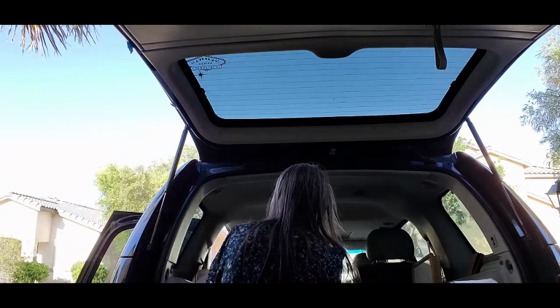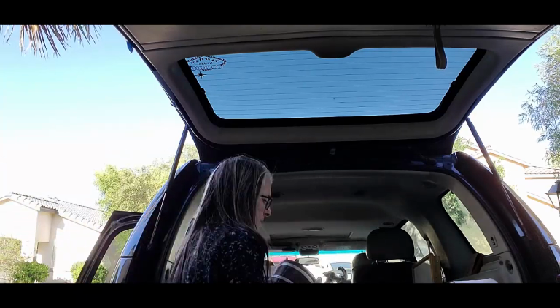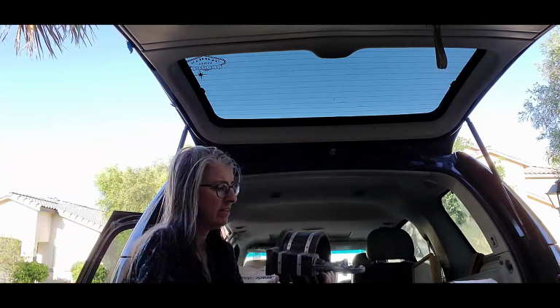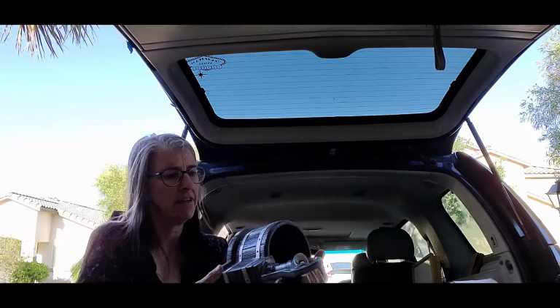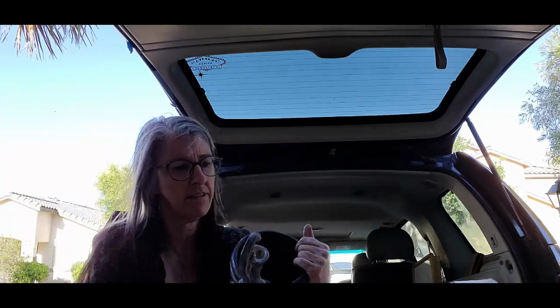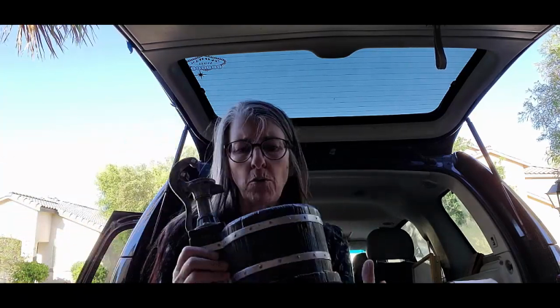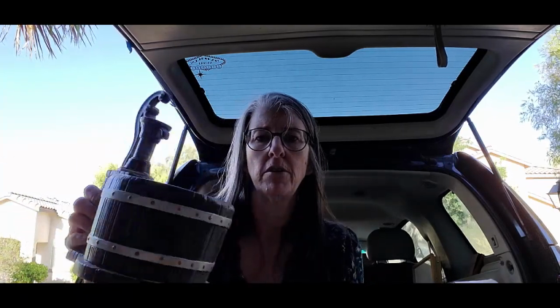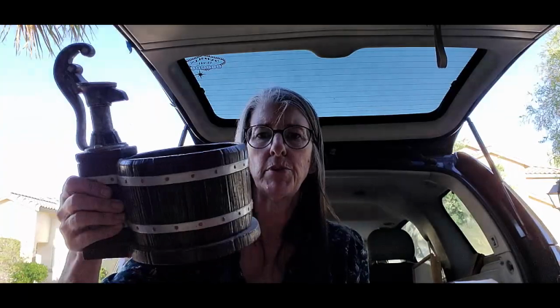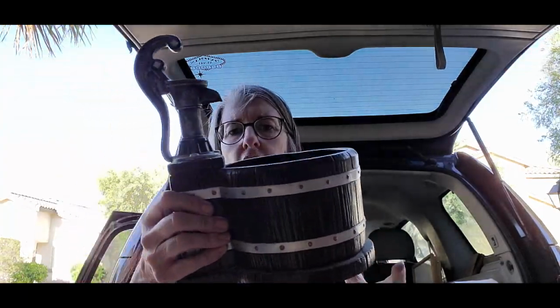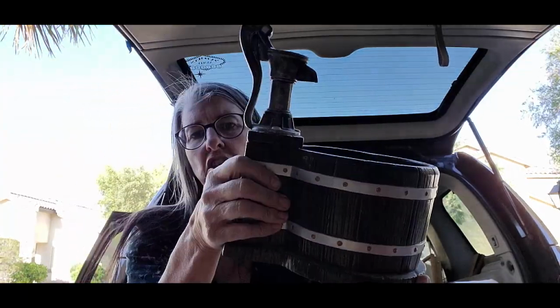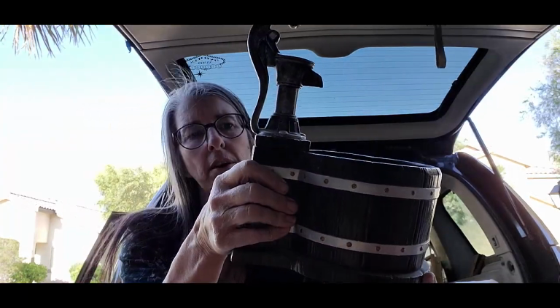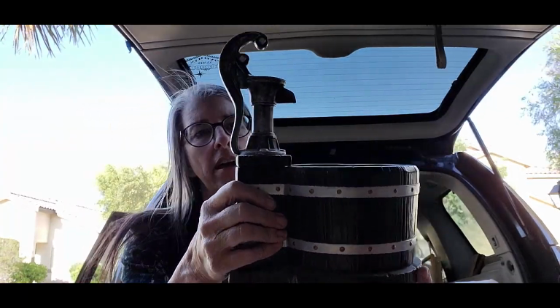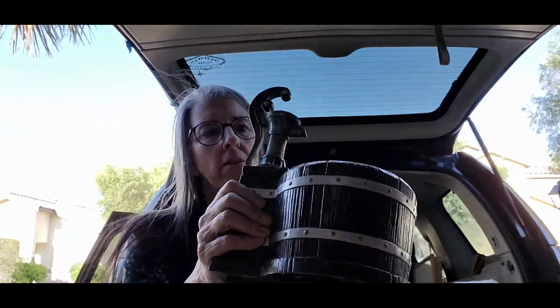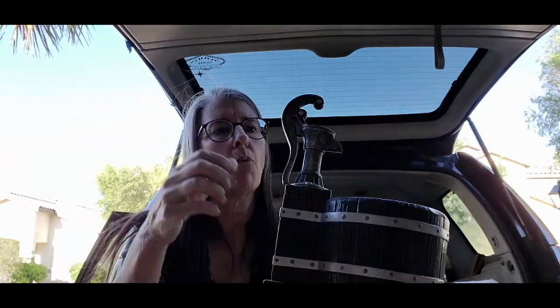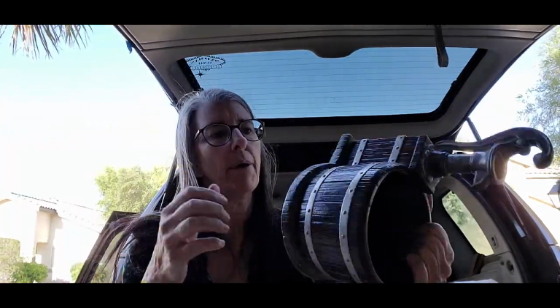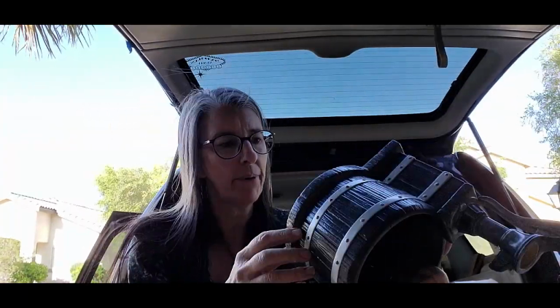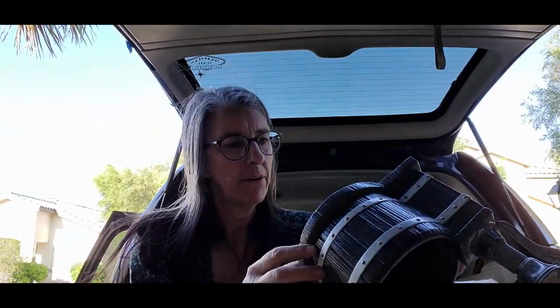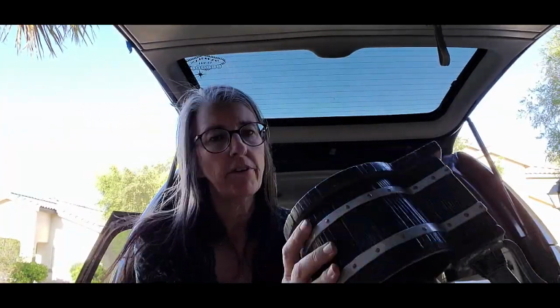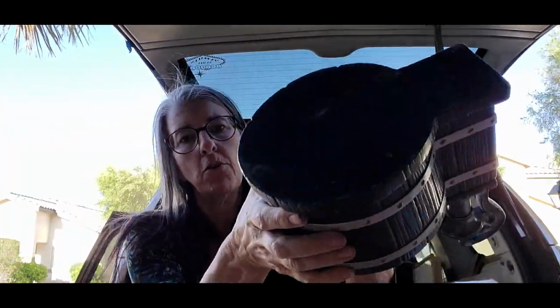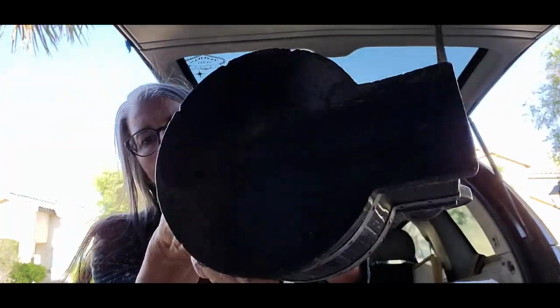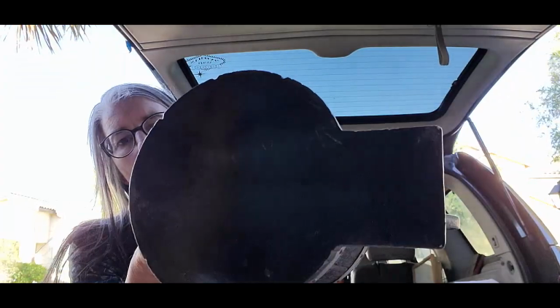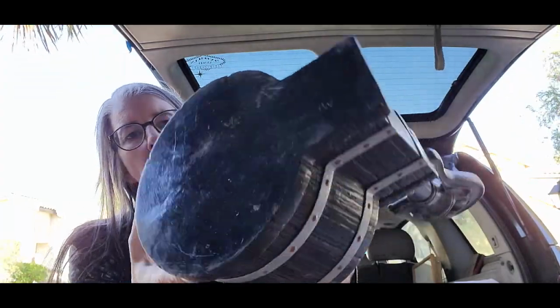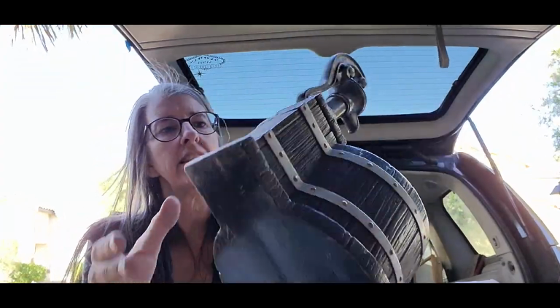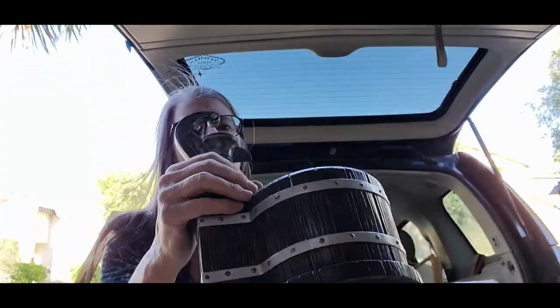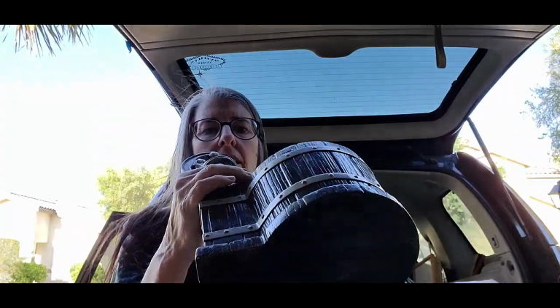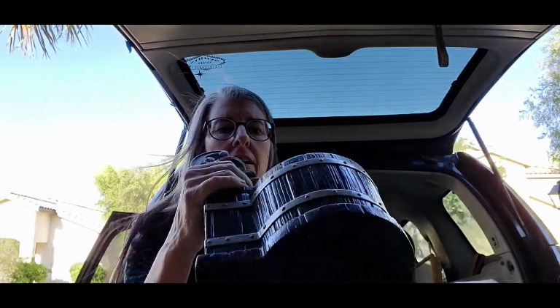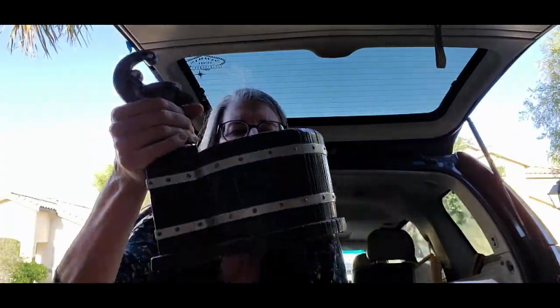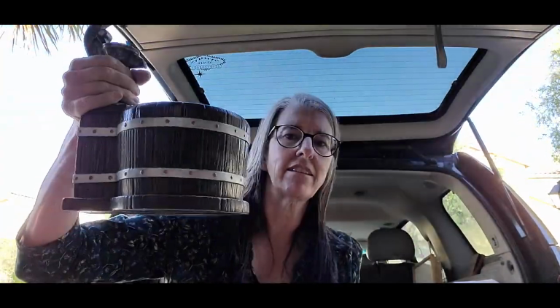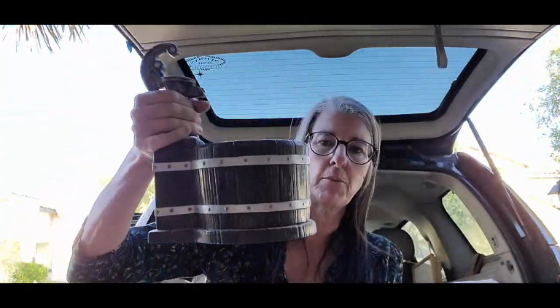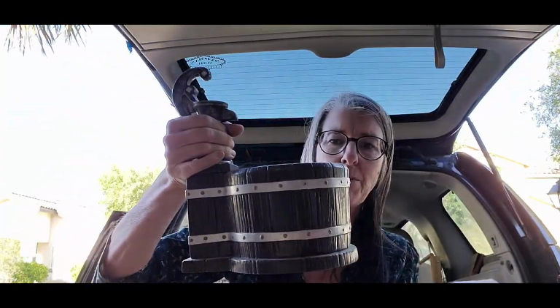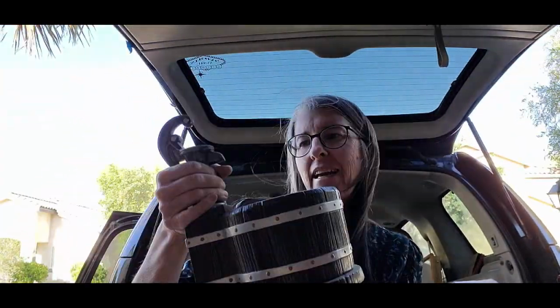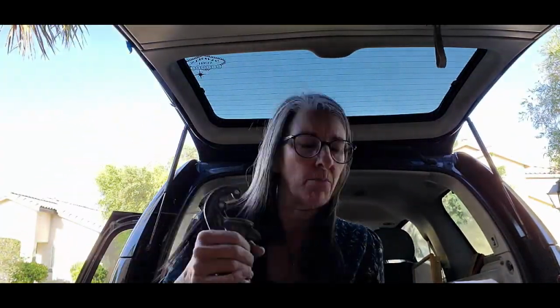This is an old planter in the shape of a well pump. There is no maker or anything — it's just a cute little piece. I'll probably take that down to the booth.